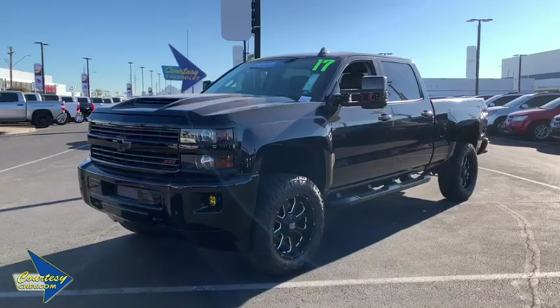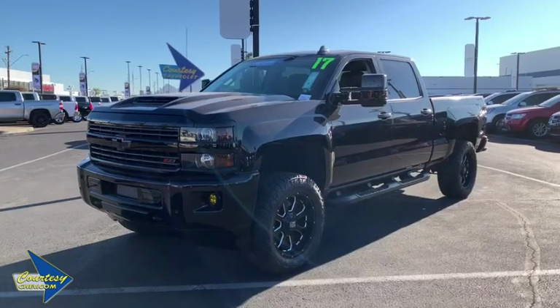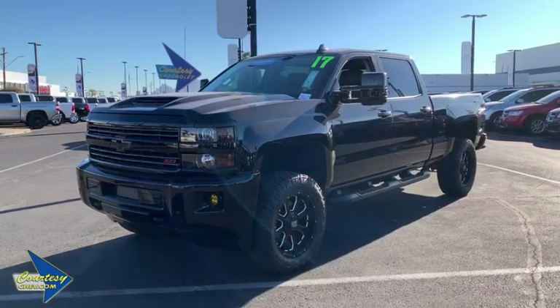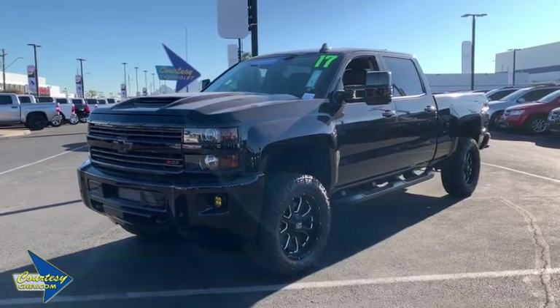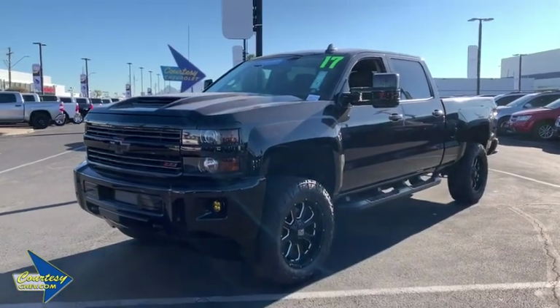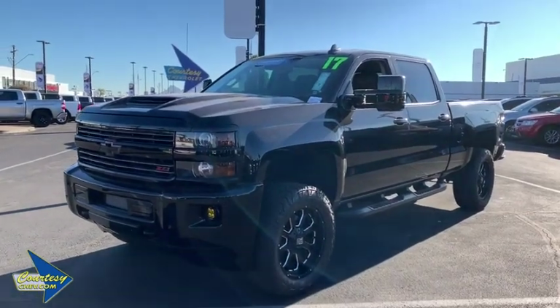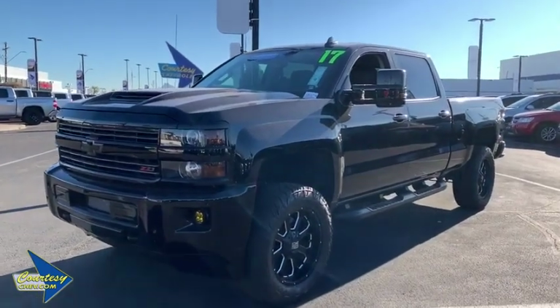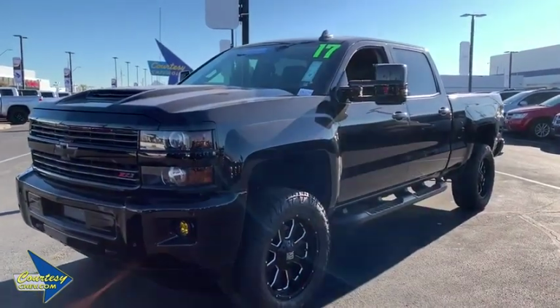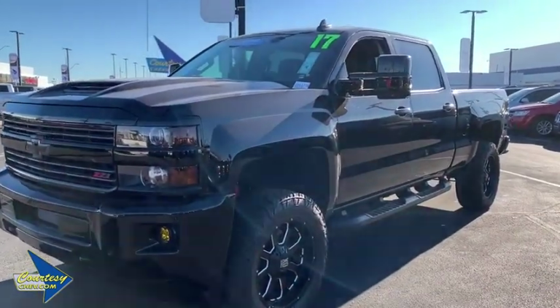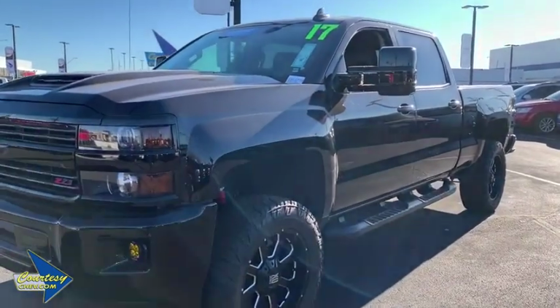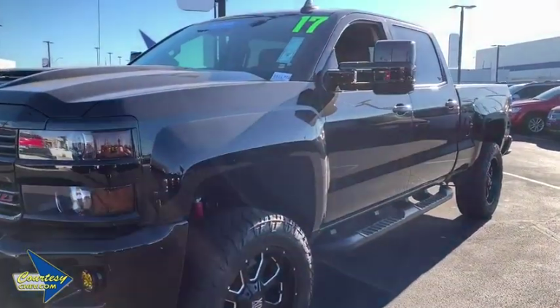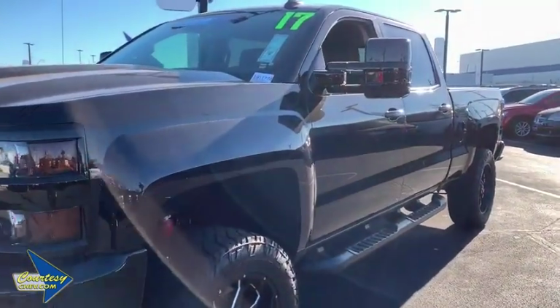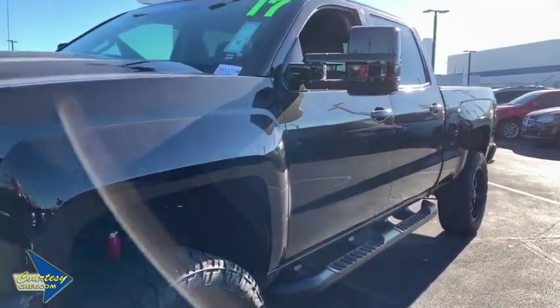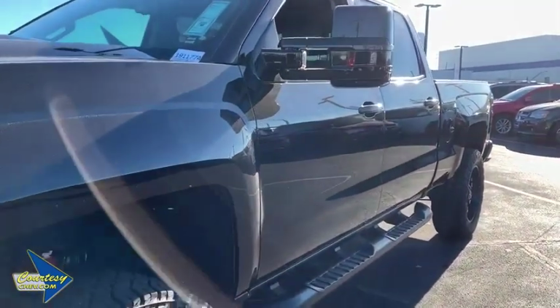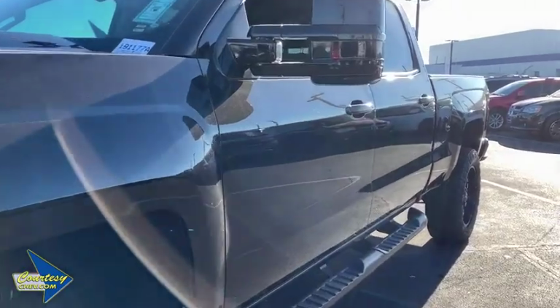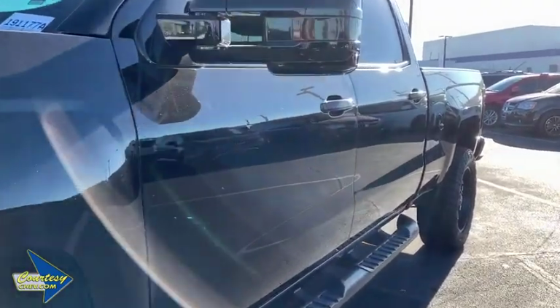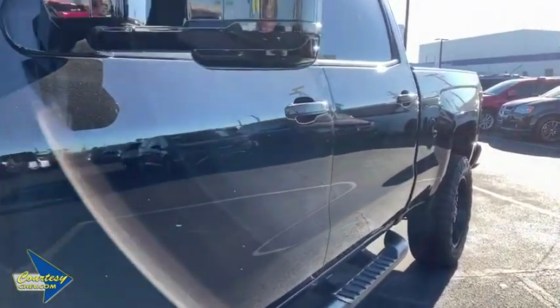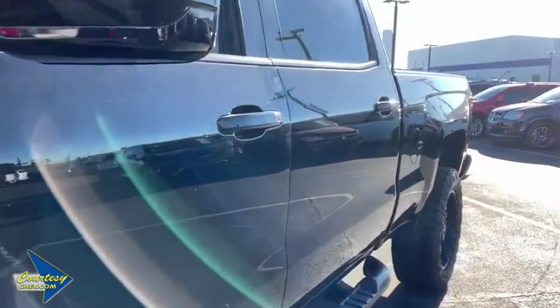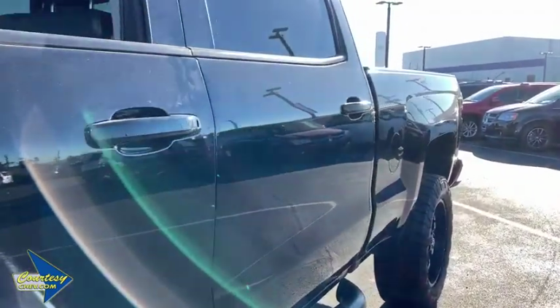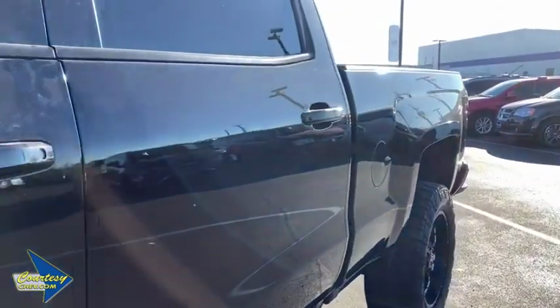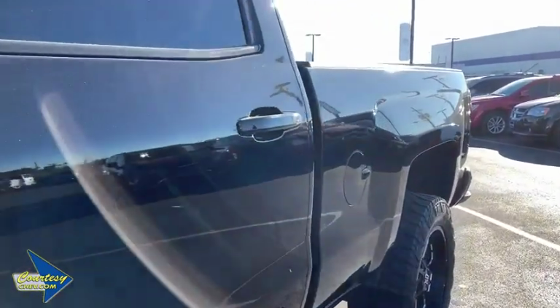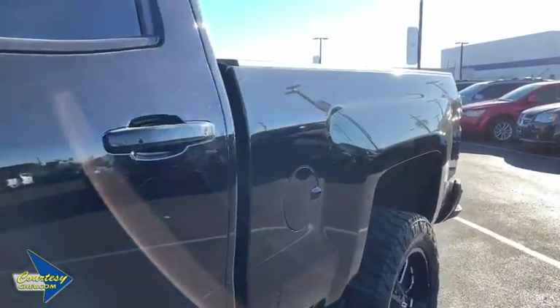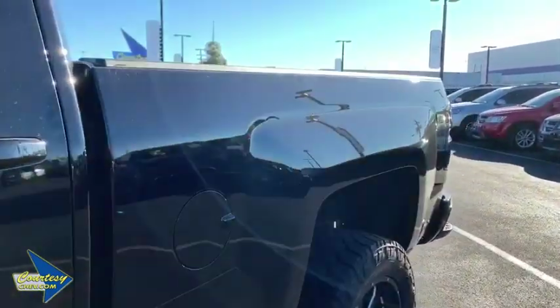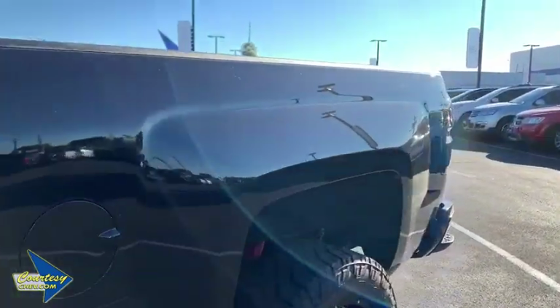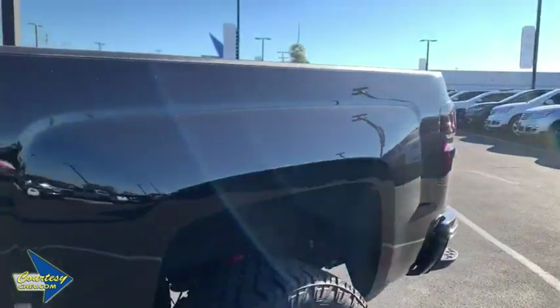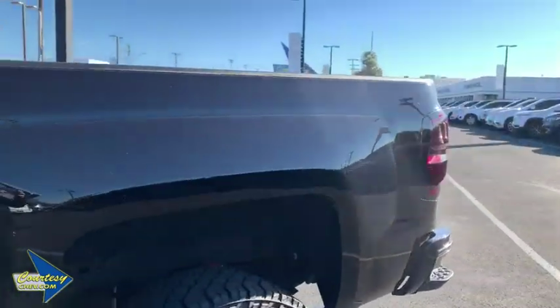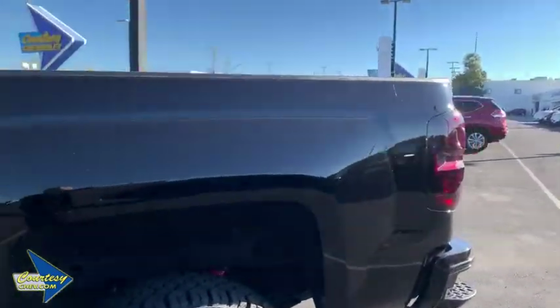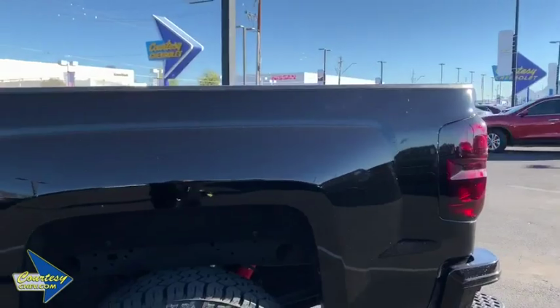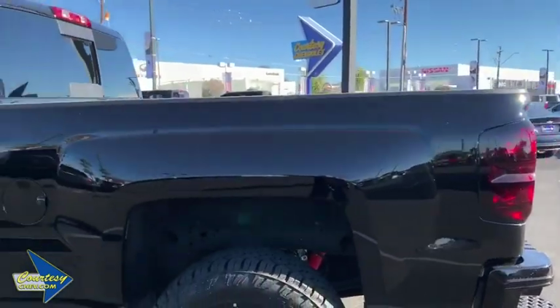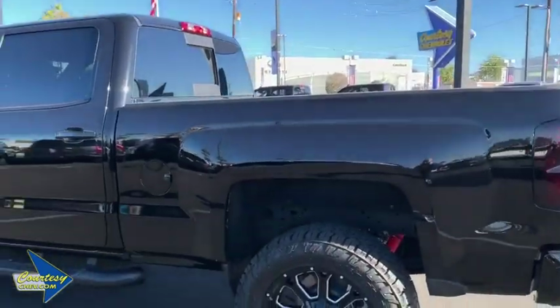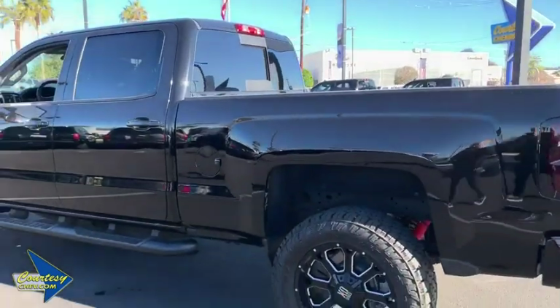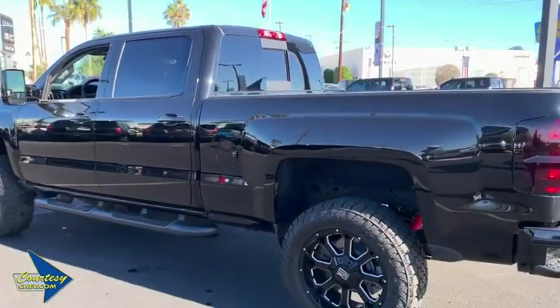The 2017 Chevrolet Silverado 2500 HD. This pickup truck pulls unlike any other. This vehicle has less than 15,000 miles. Here are some of this vehicle's great options.